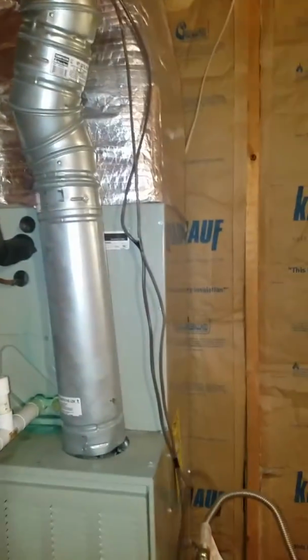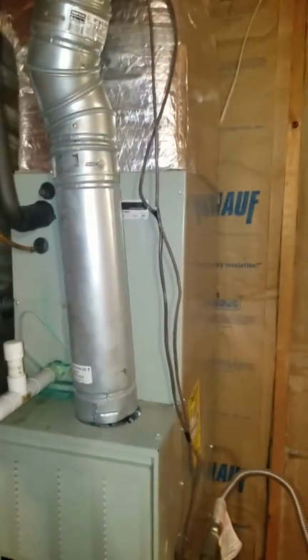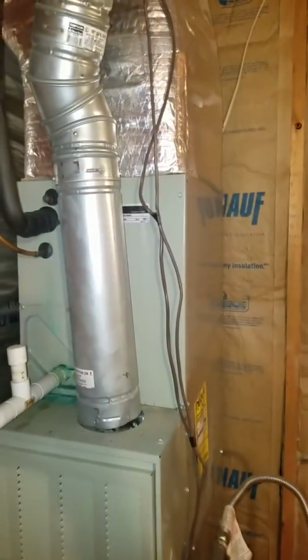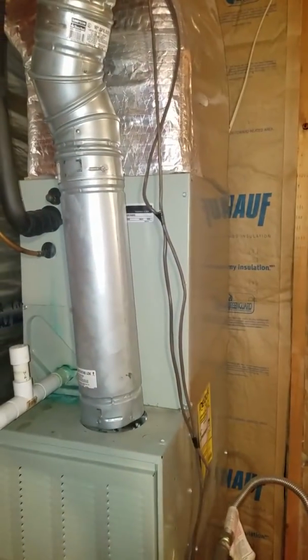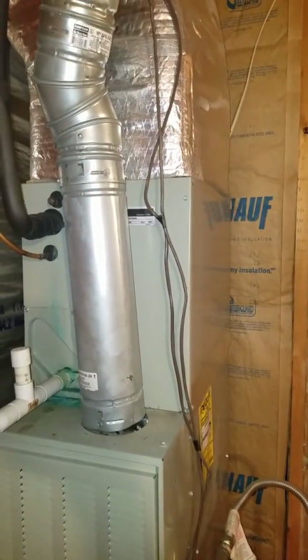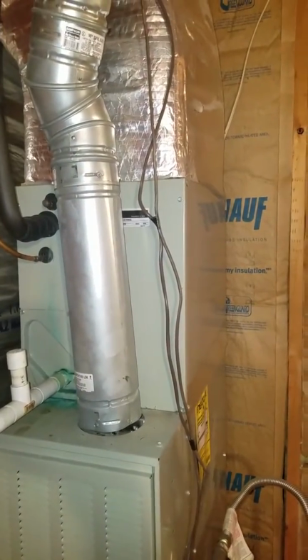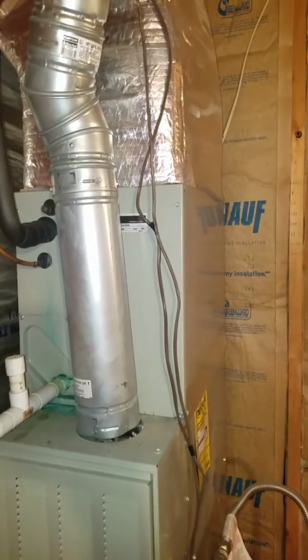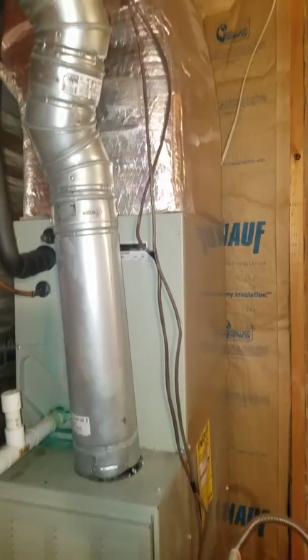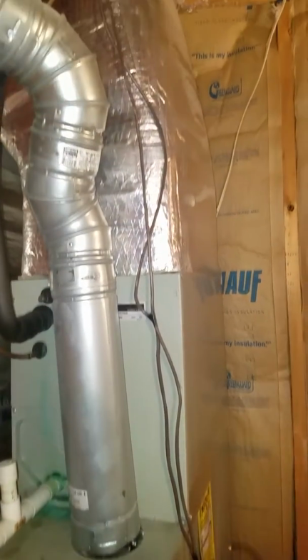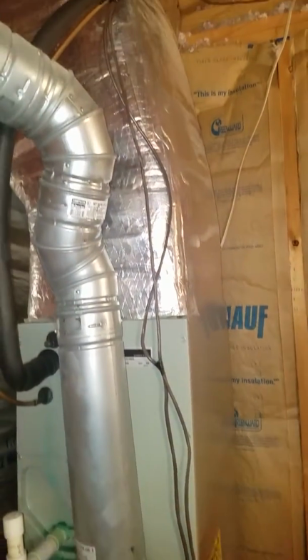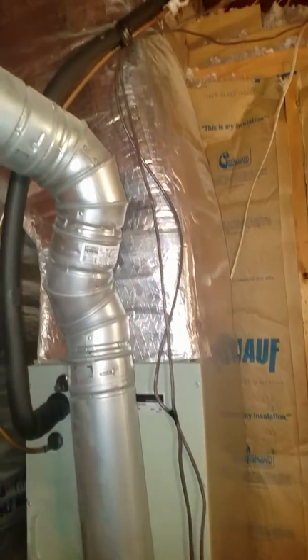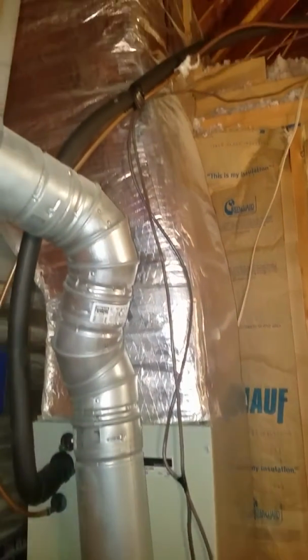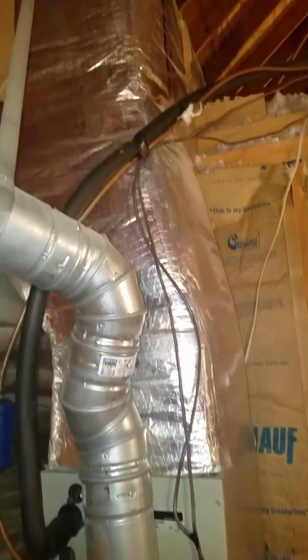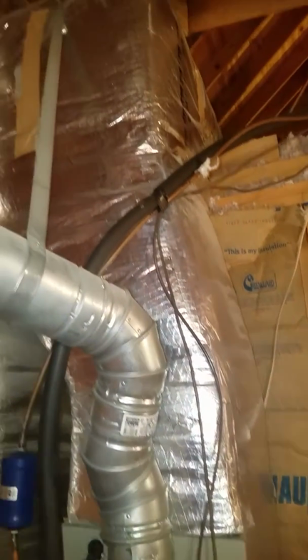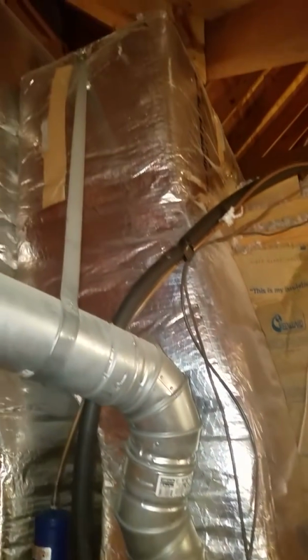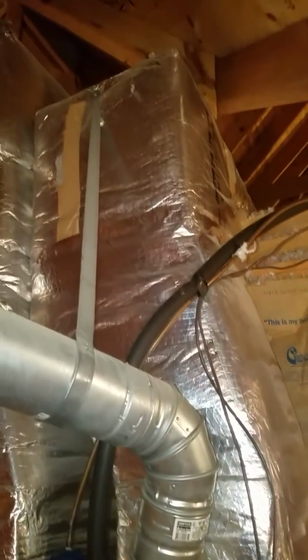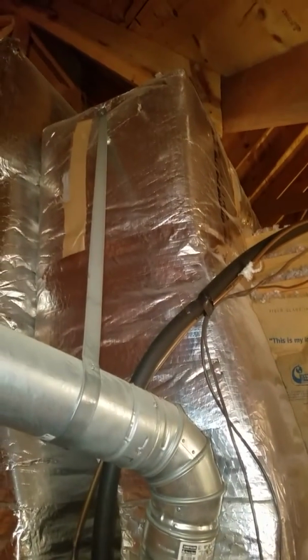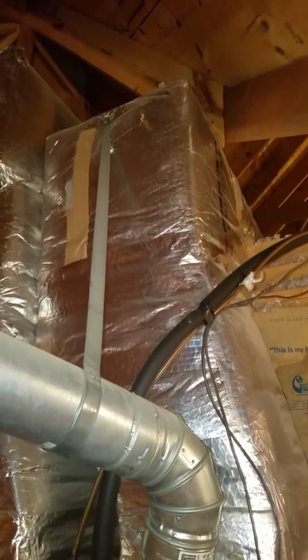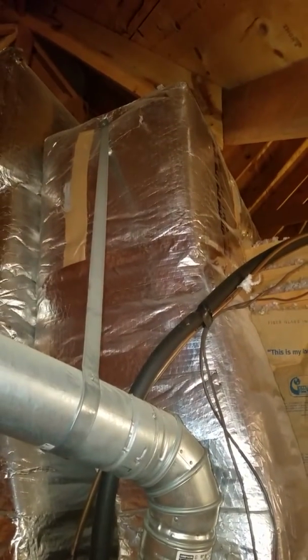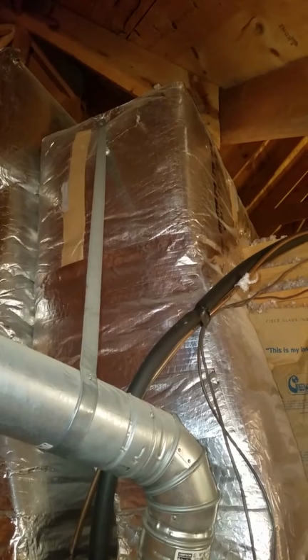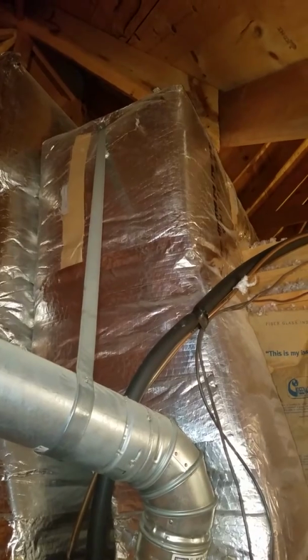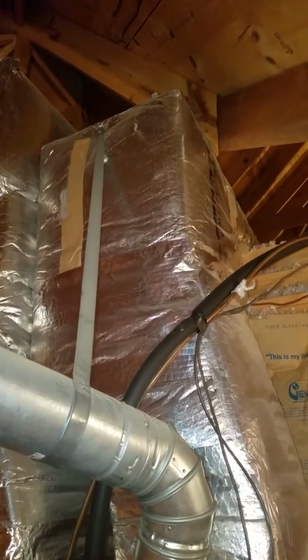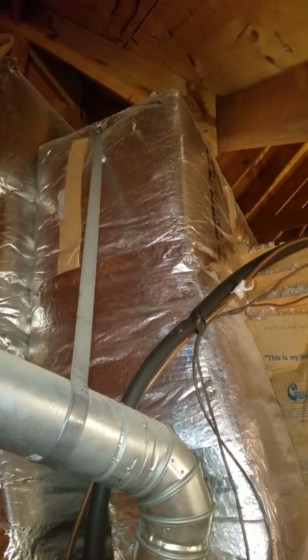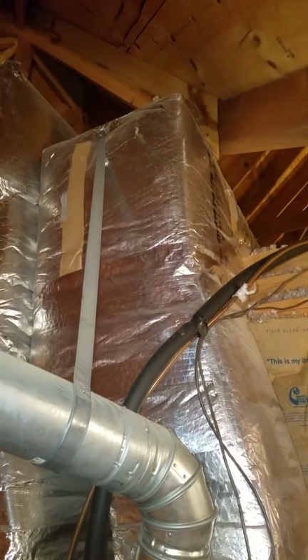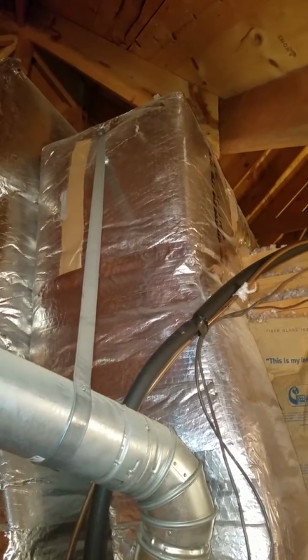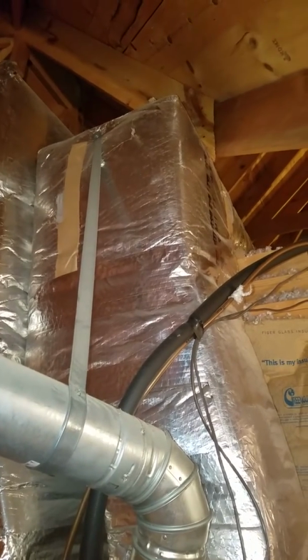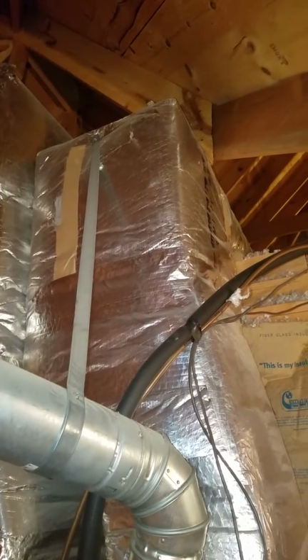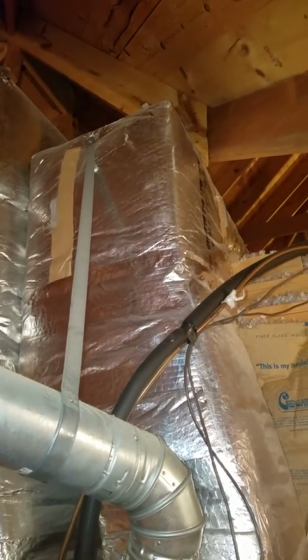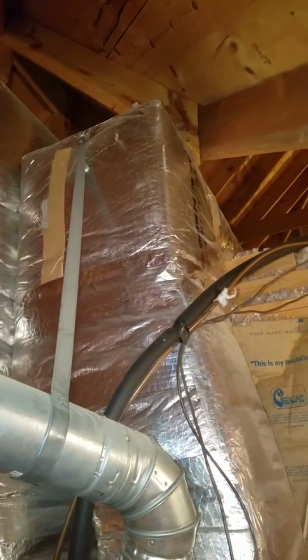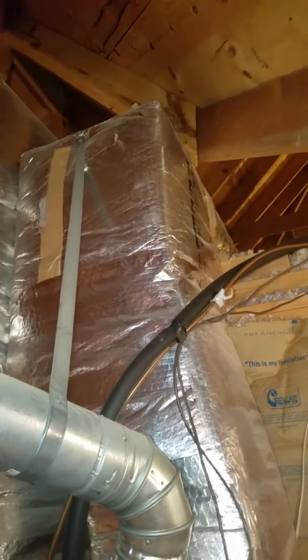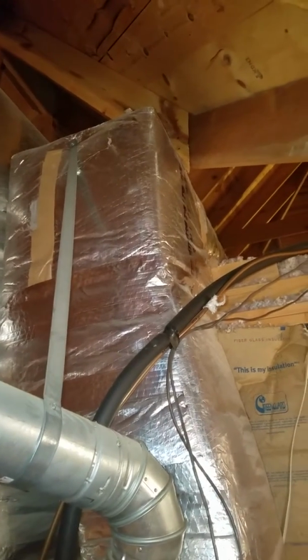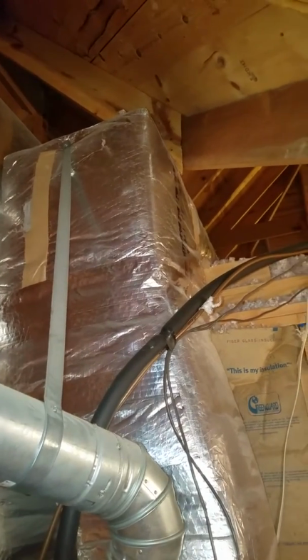Here's your A coil. And then what that does is that takes off and goes way up here. There's the top of your ductwork — goes to the right and goes across the home. And this is for the upstairs unit.